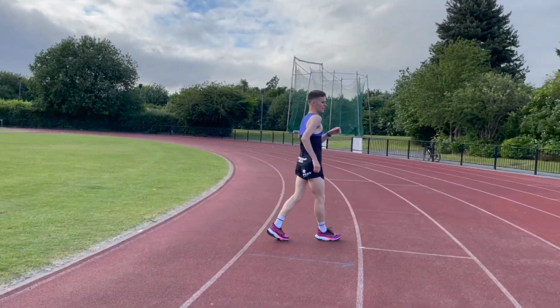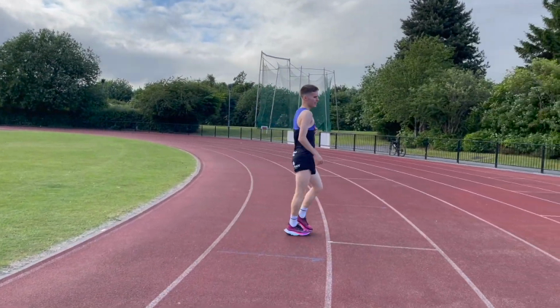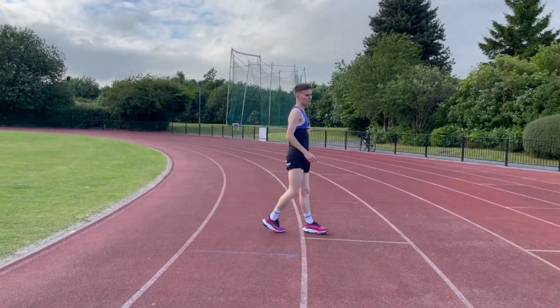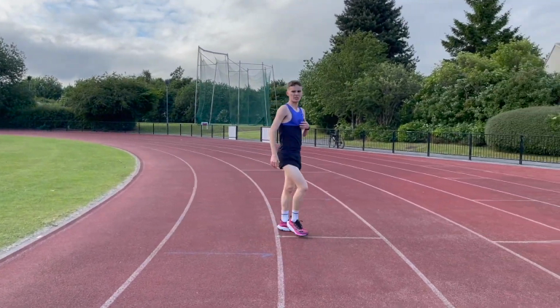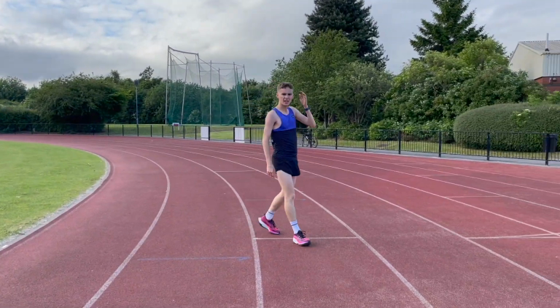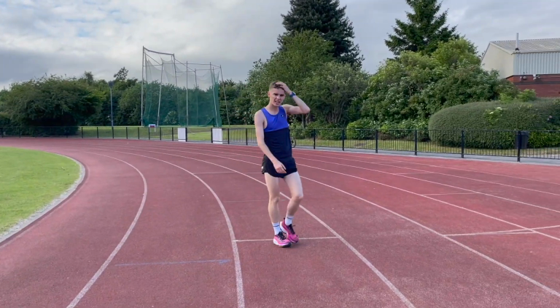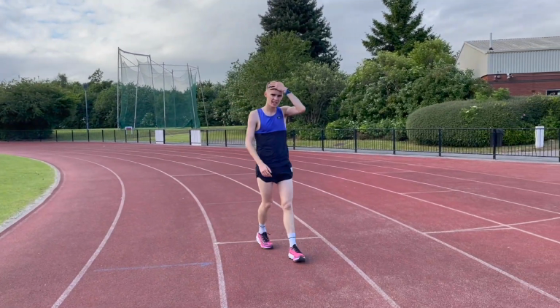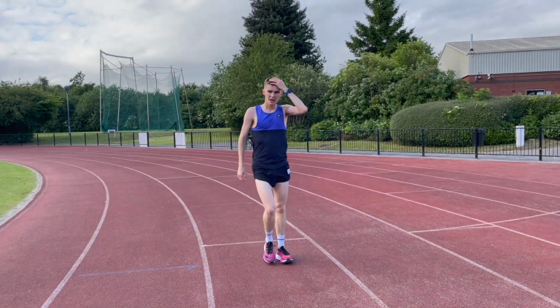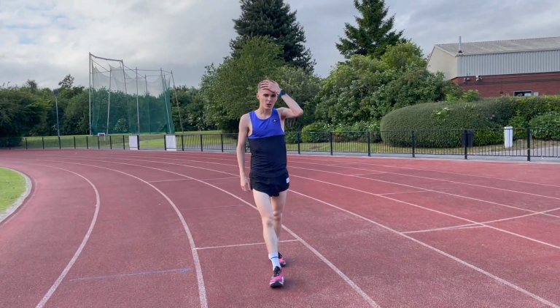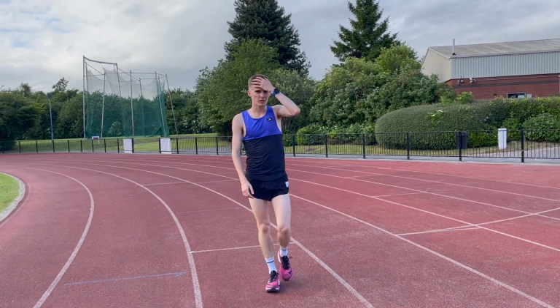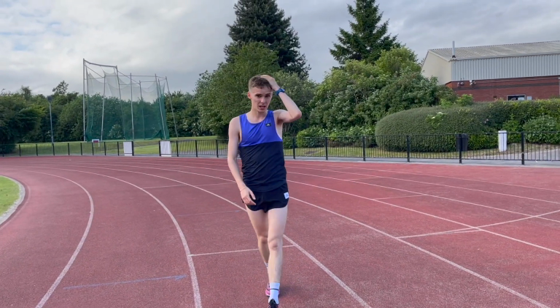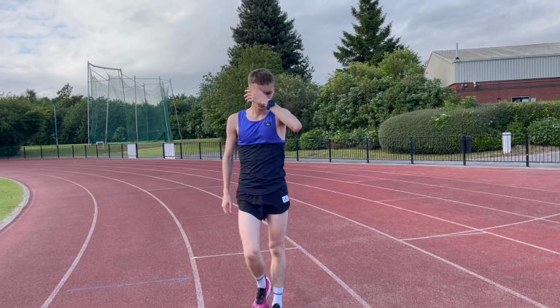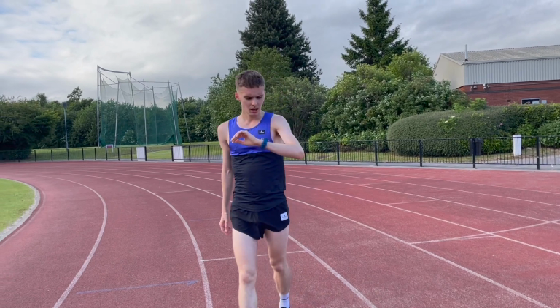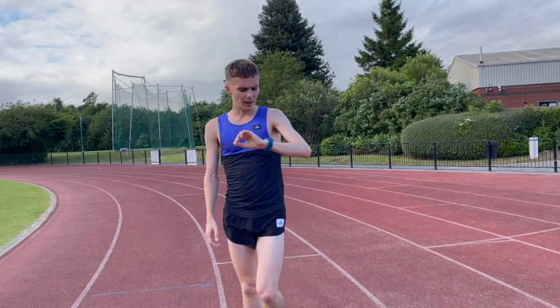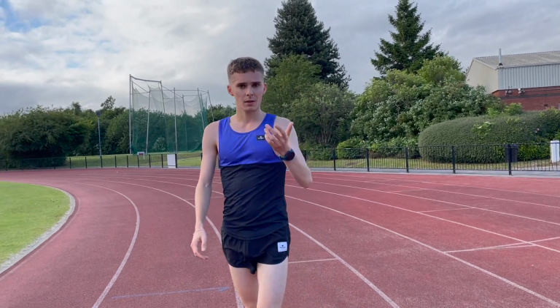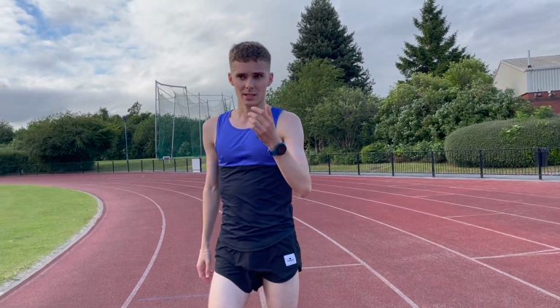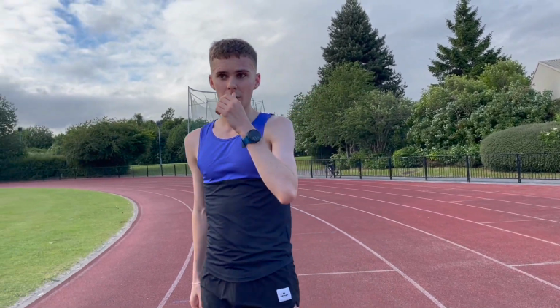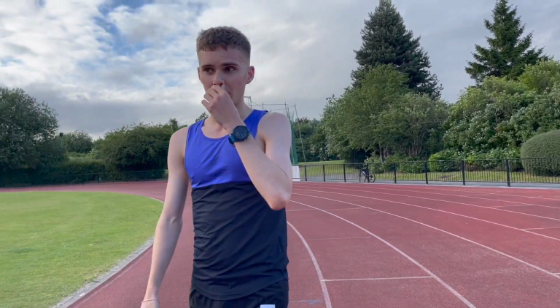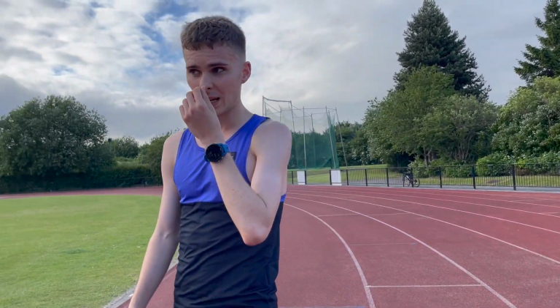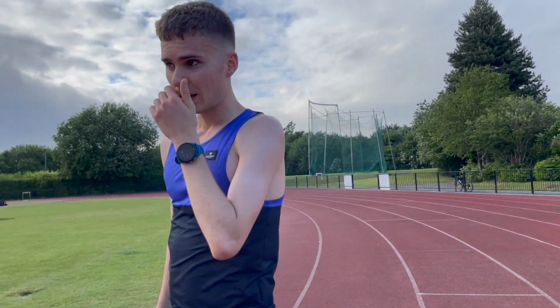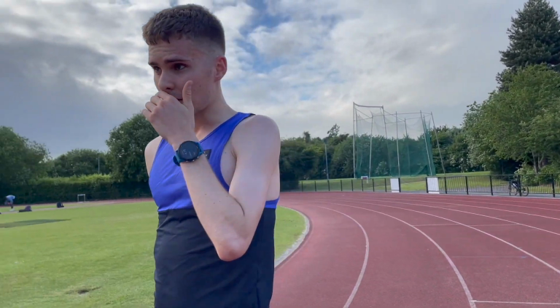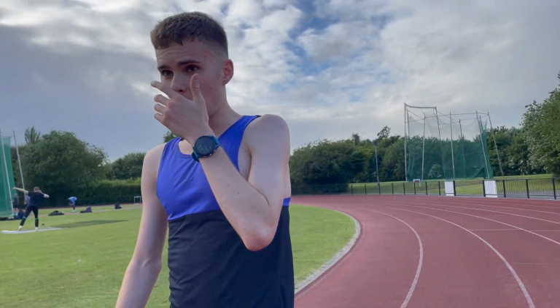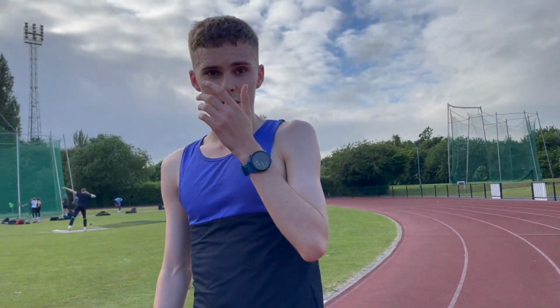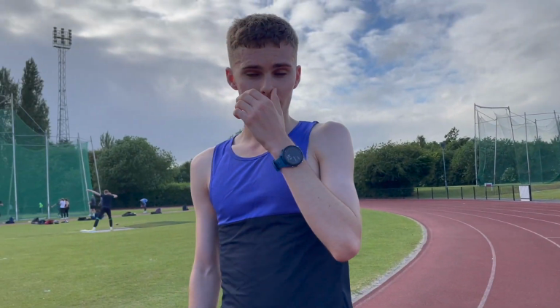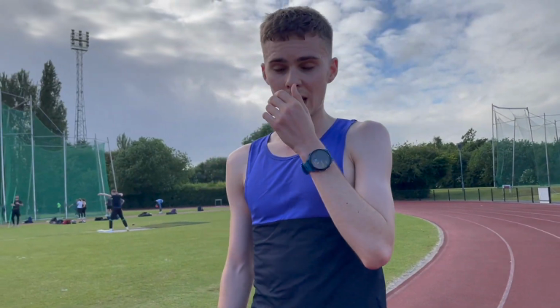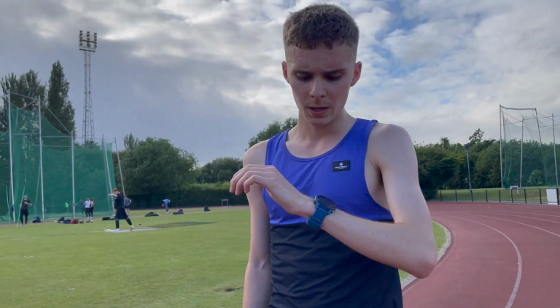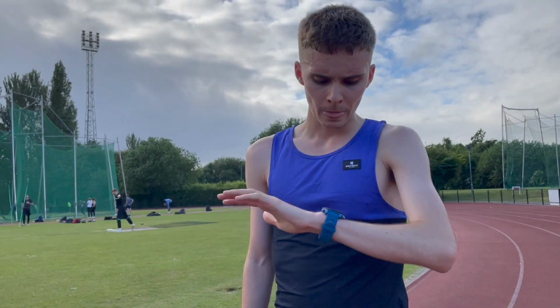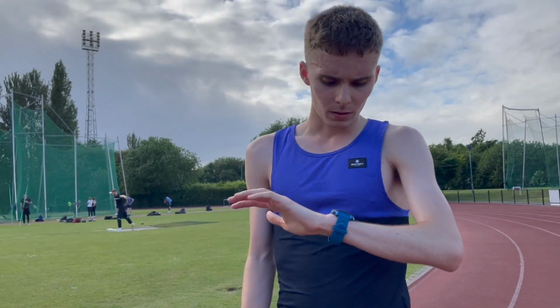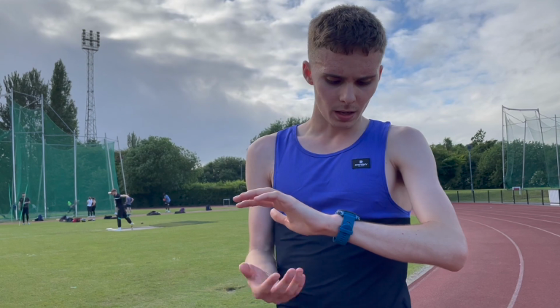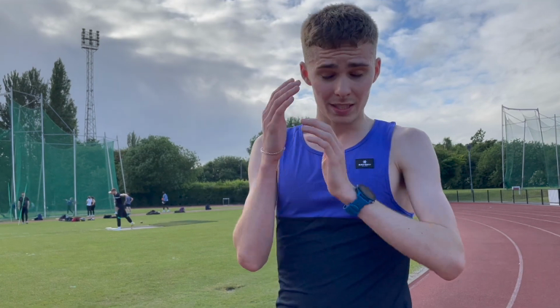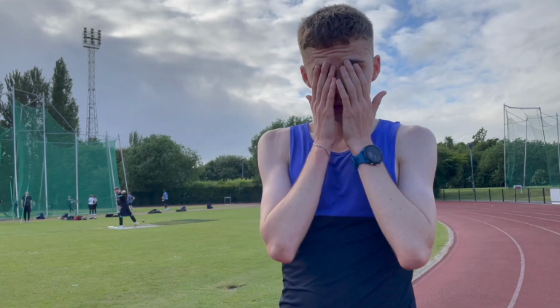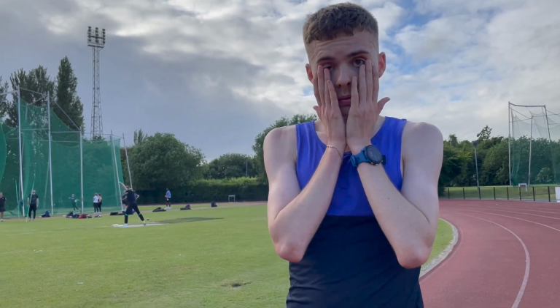I don't know why I feel awful, because my heart rate is the same as normal.